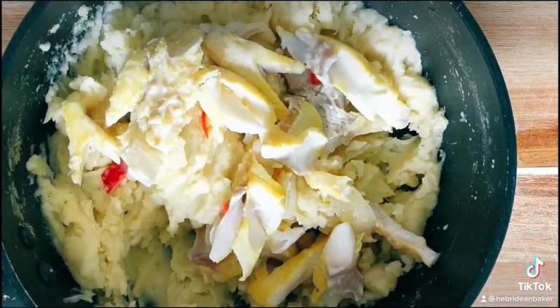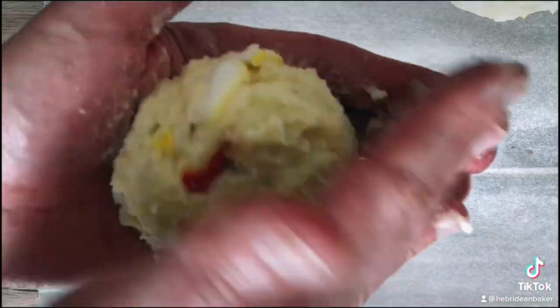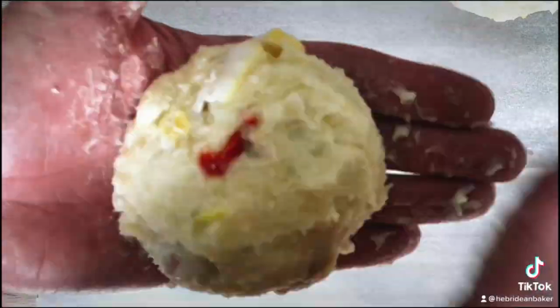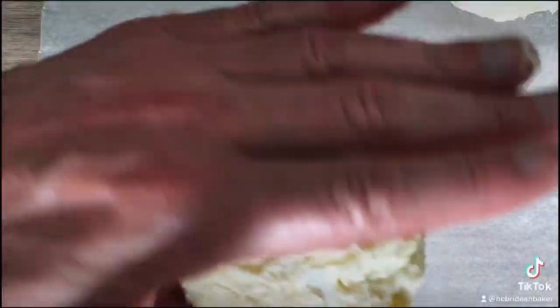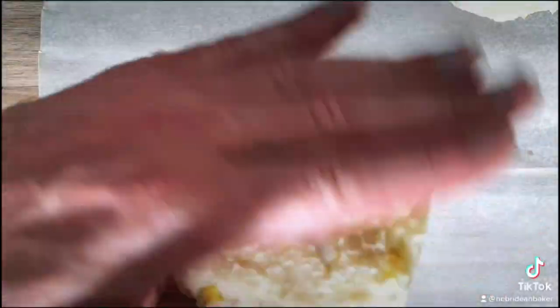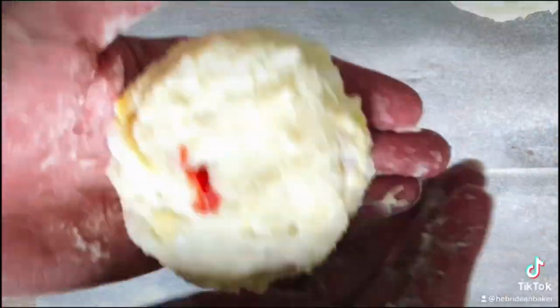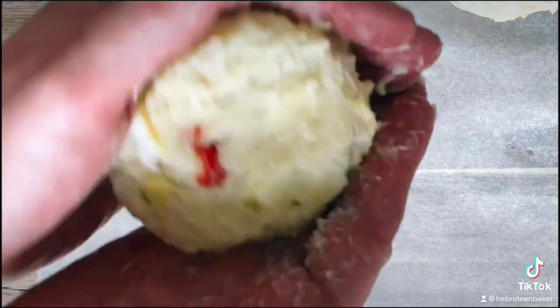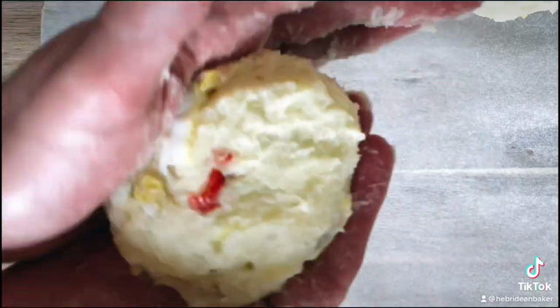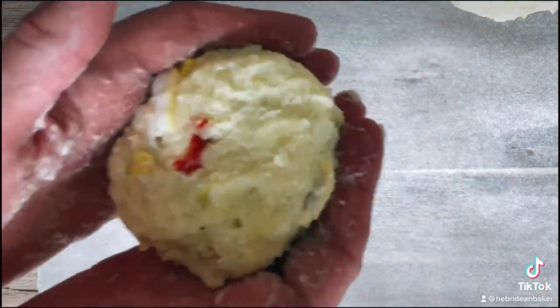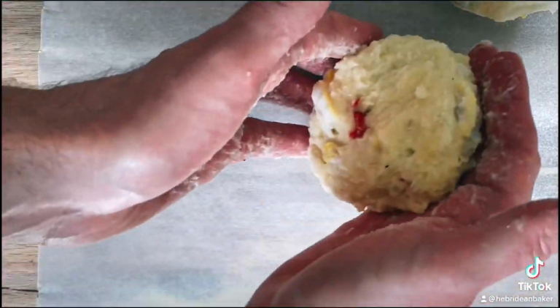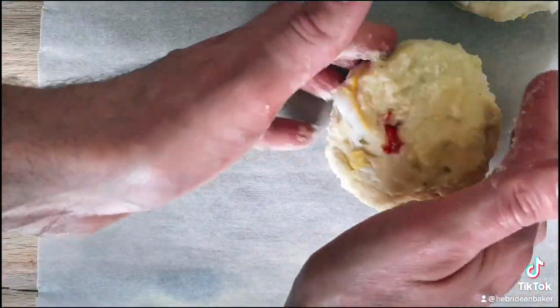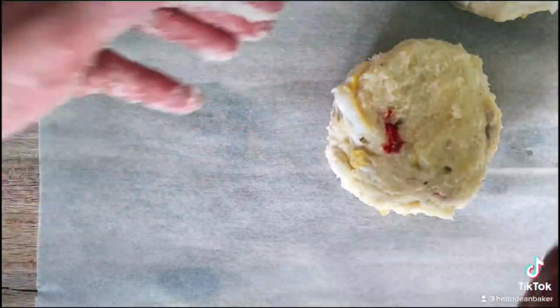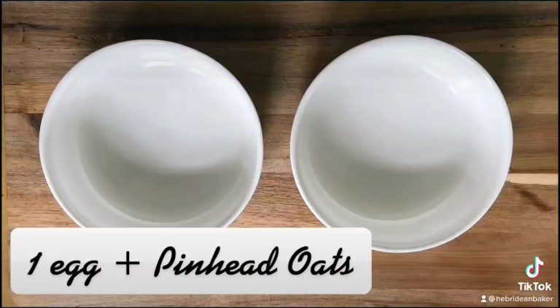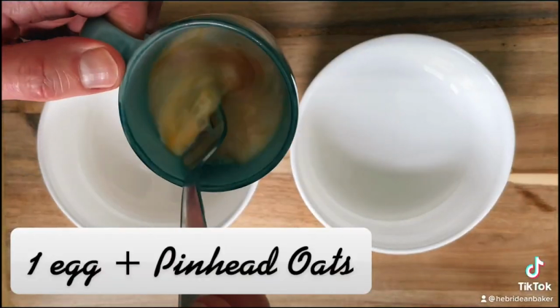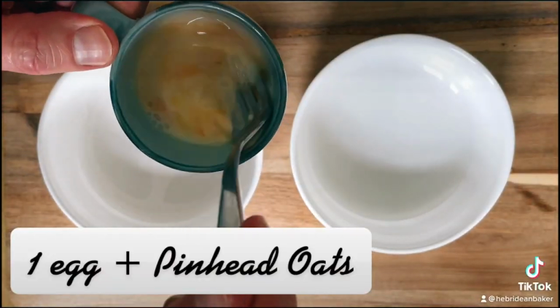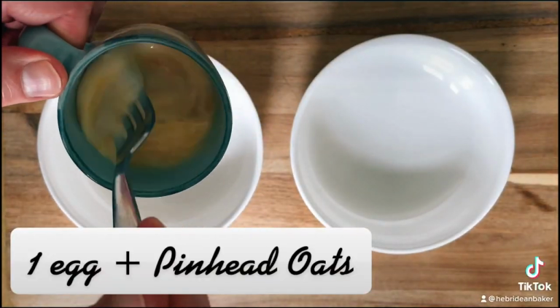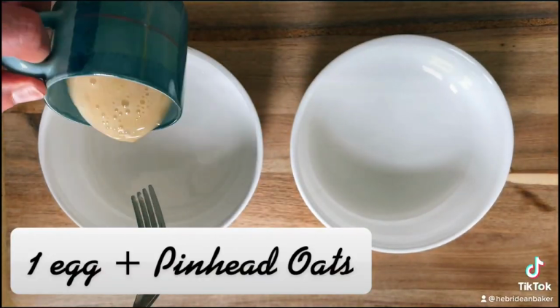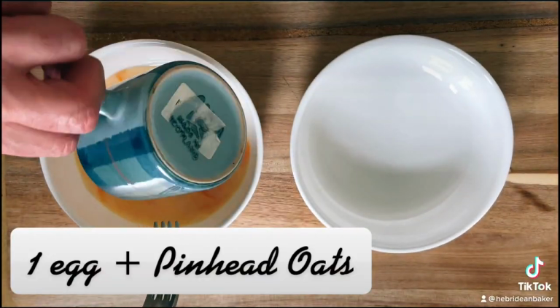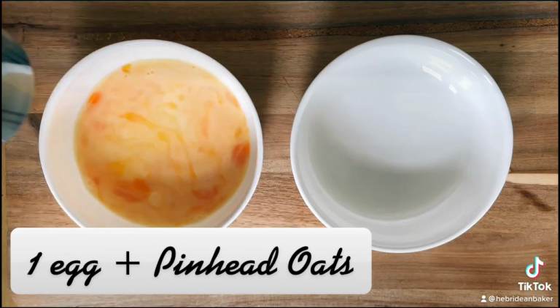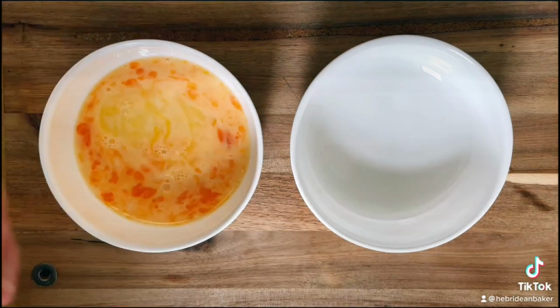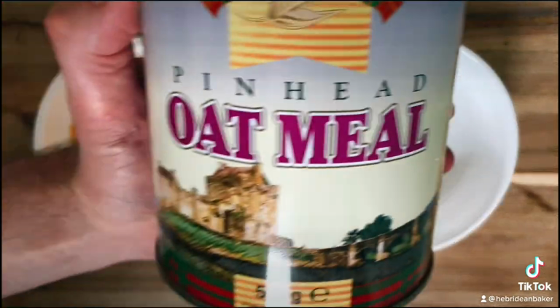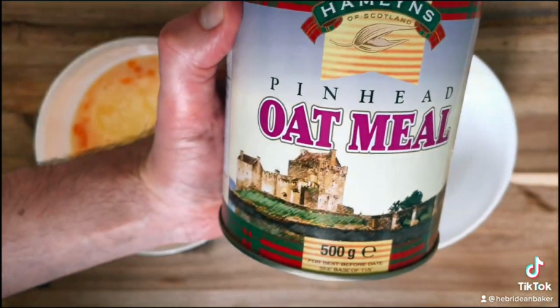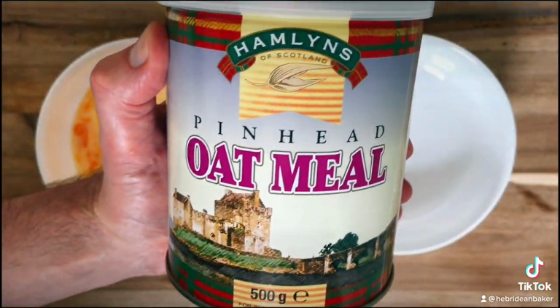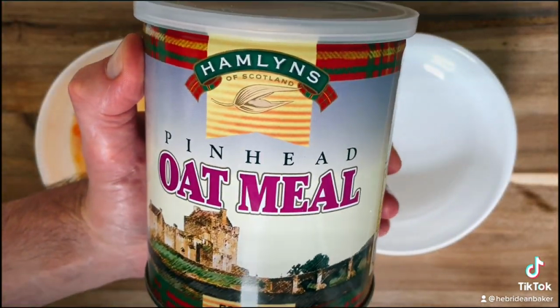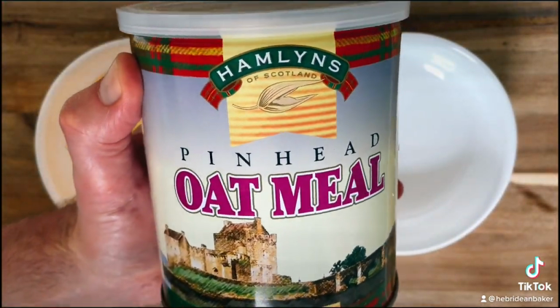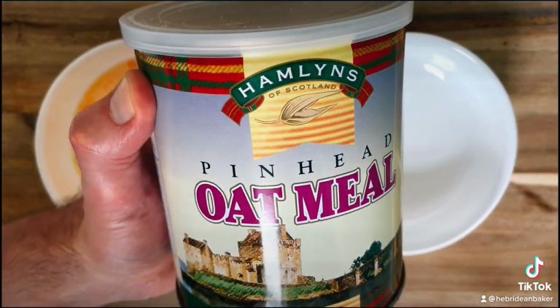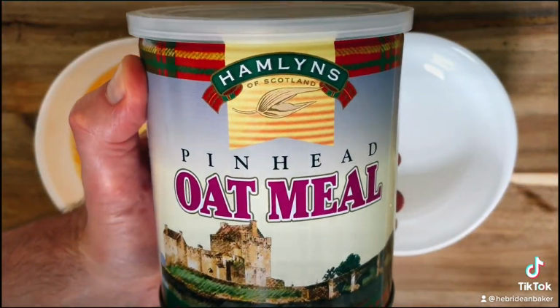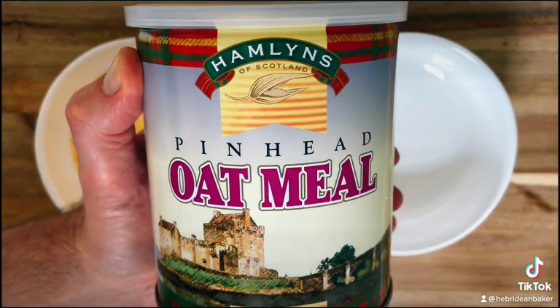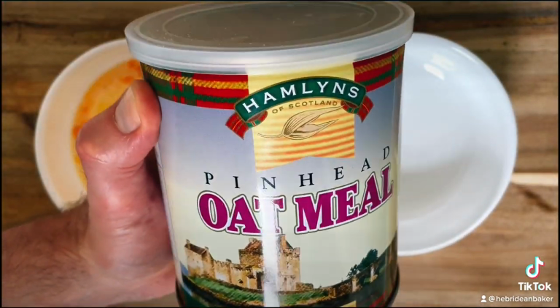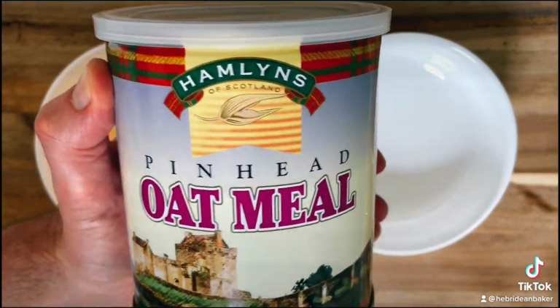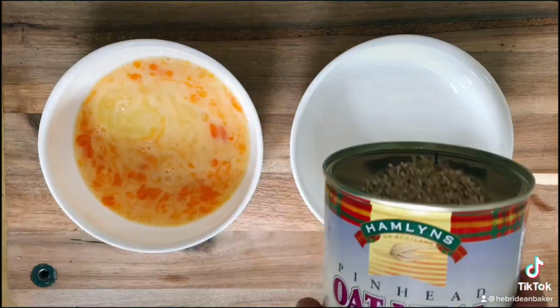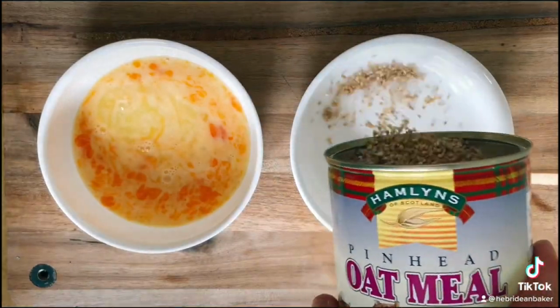Then divide into four and shape into patties. Whisk an egg in a tablespoon of milk and add to a bowl. Then add your Hamlin's Pinhead Oatmeal into the other.